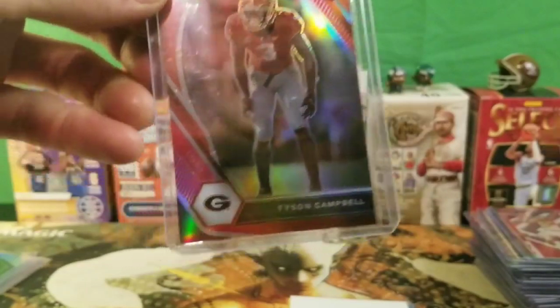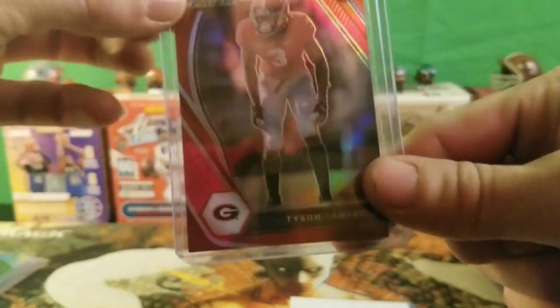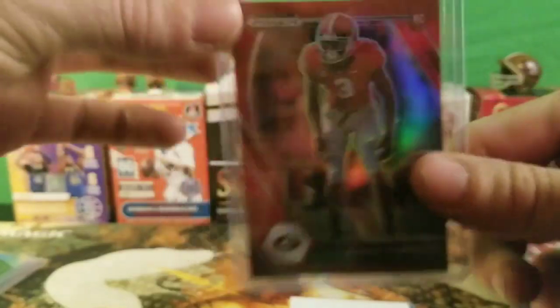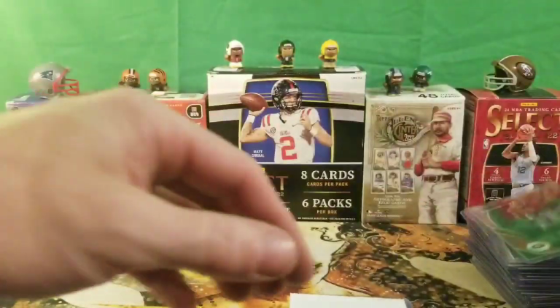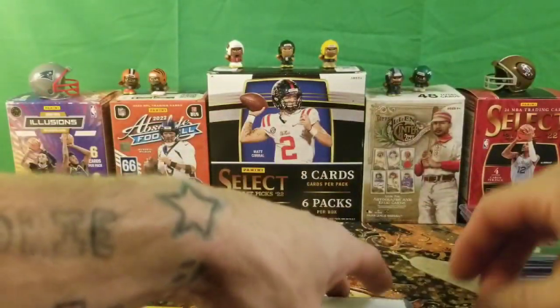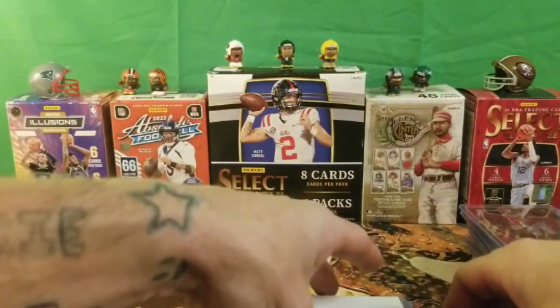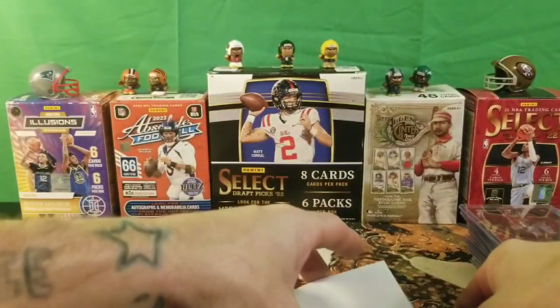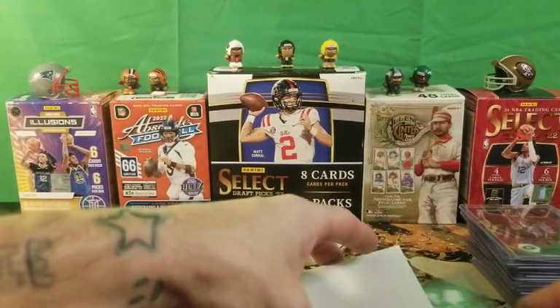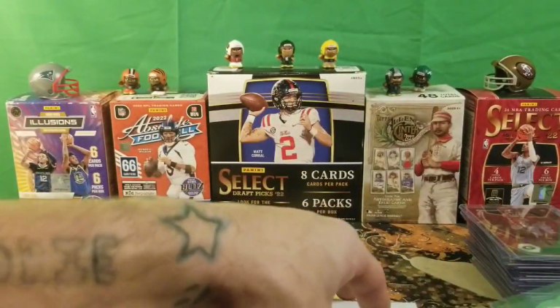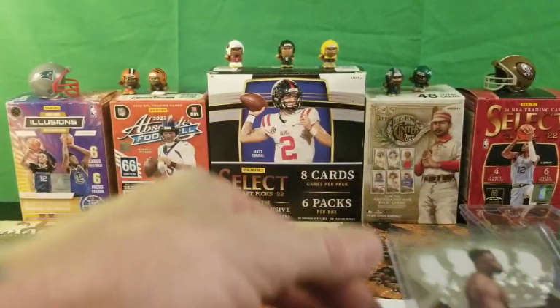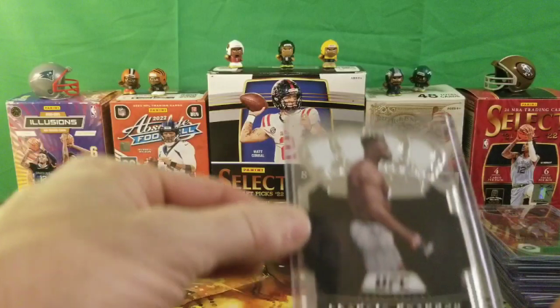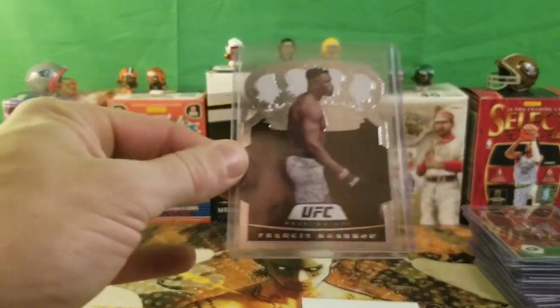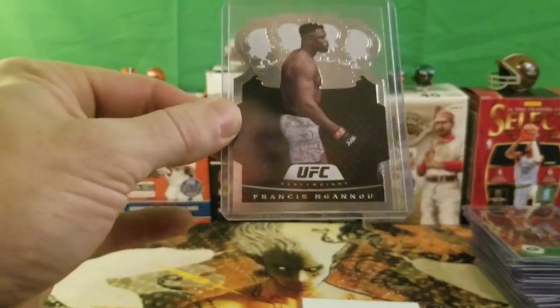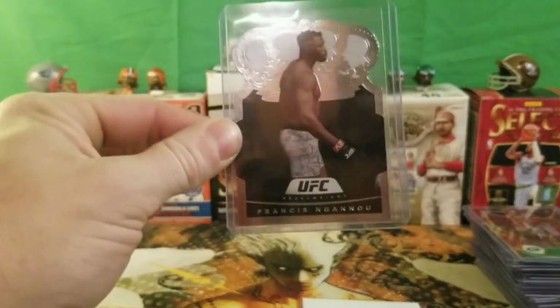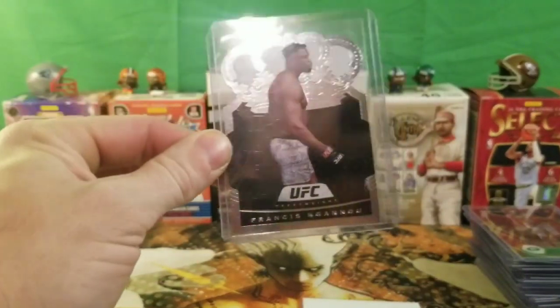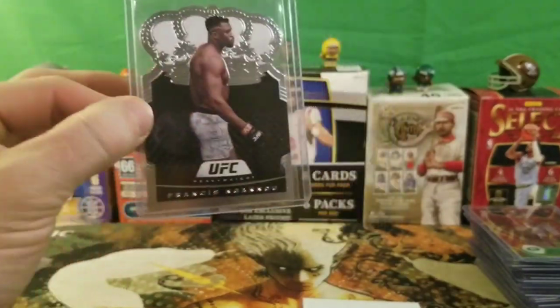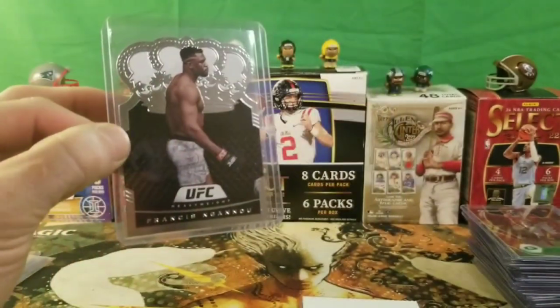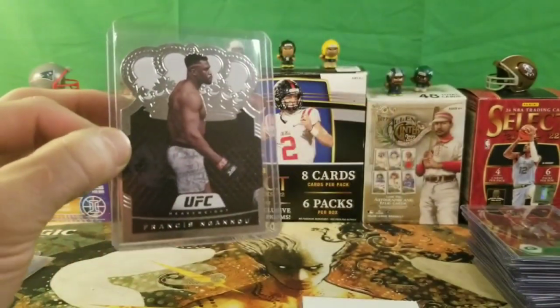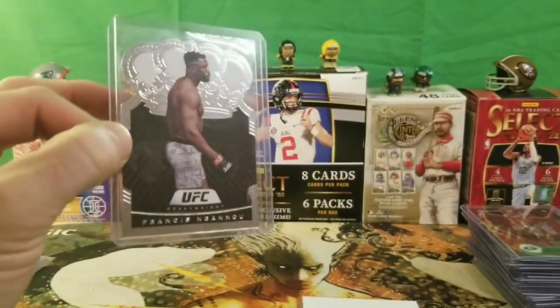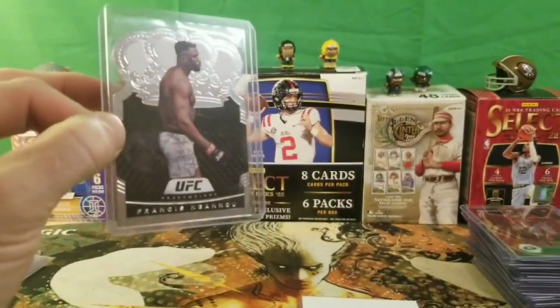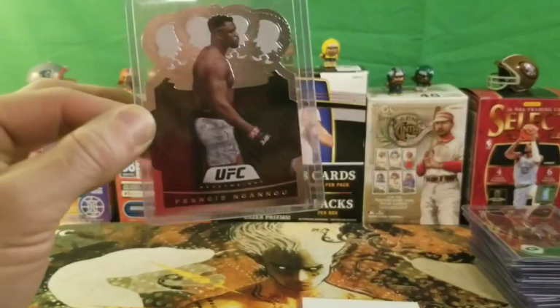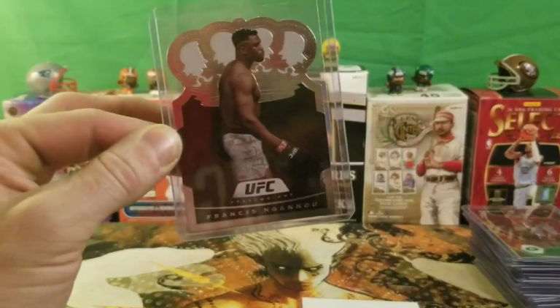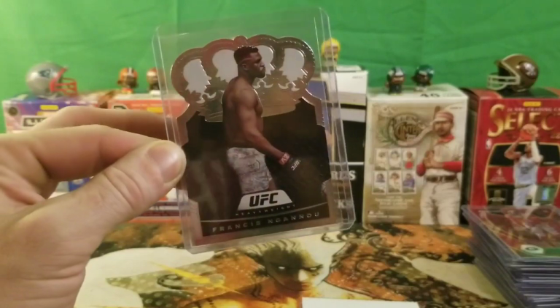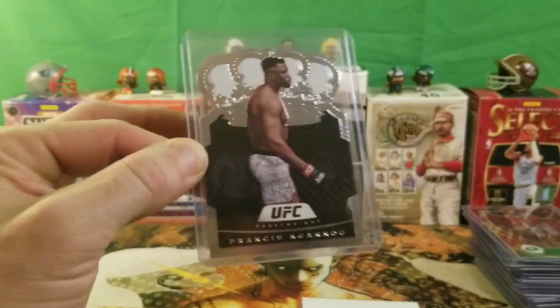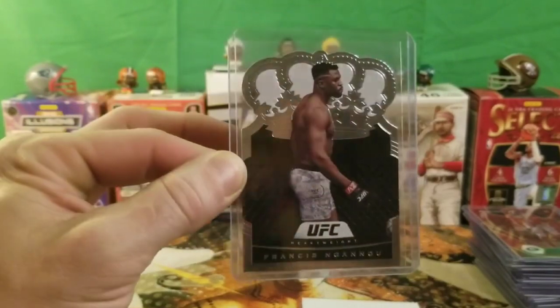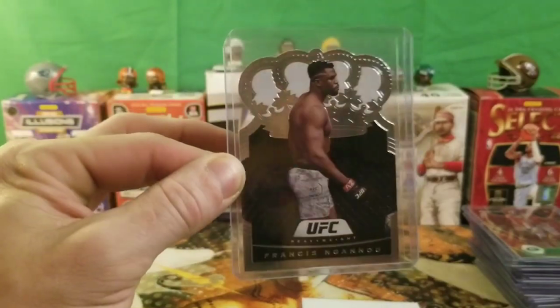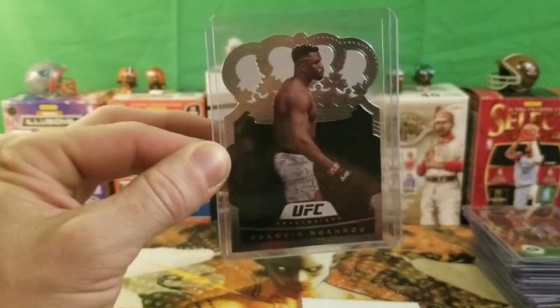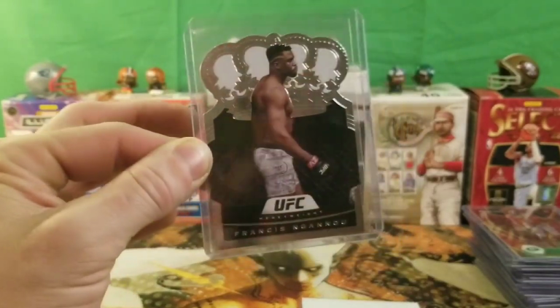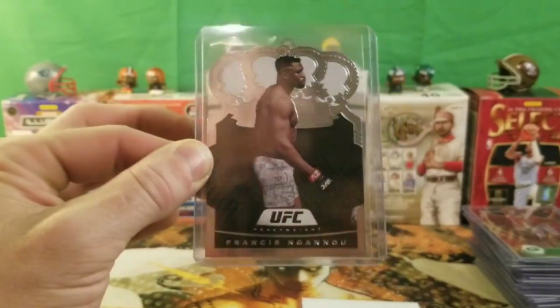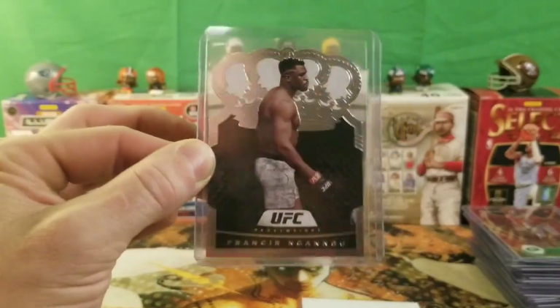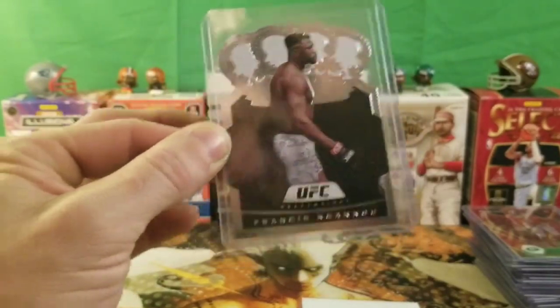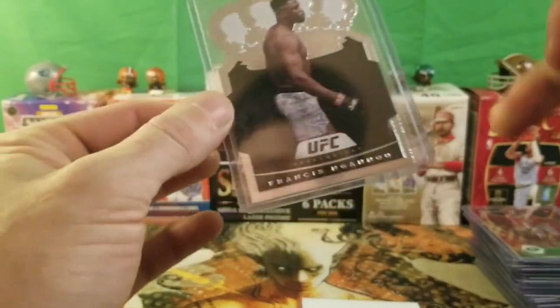We're getting down to the bottom 10. My girl found this little die cut — not worth much, but Francis Ngannou die cut with the silver look. Not too shabby.